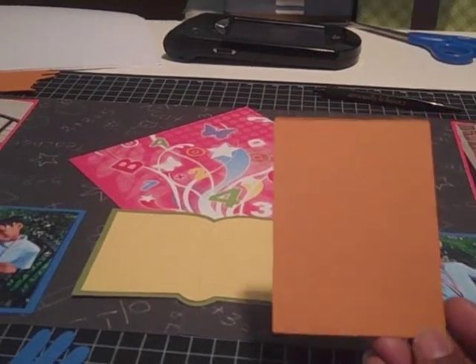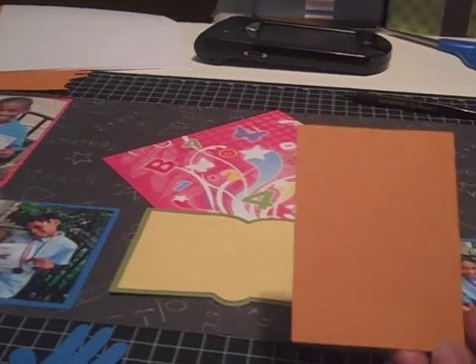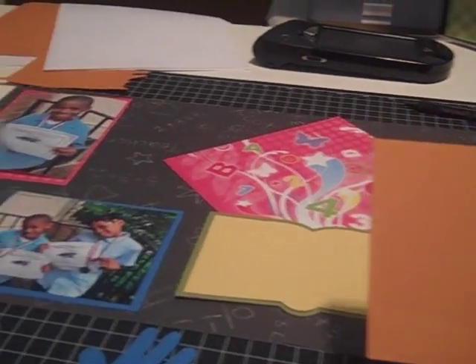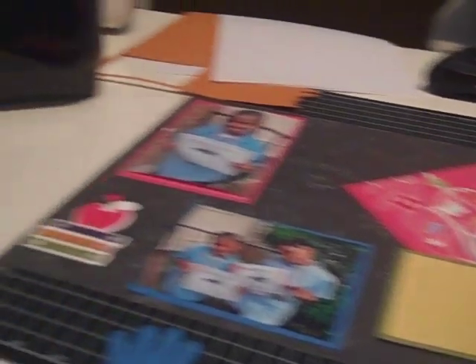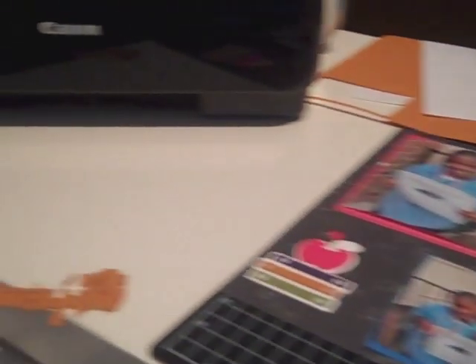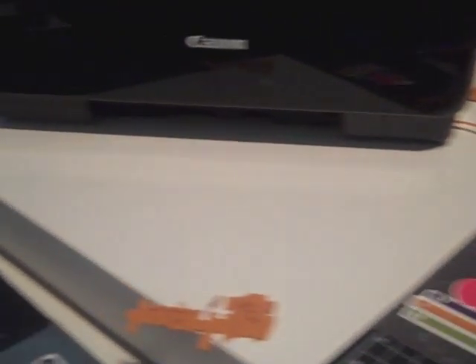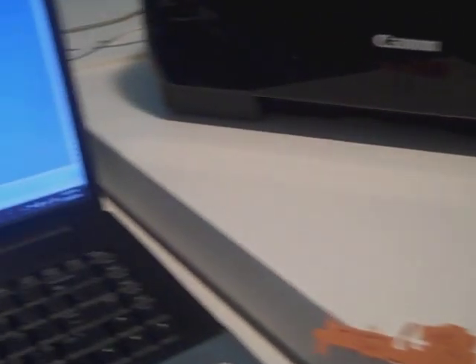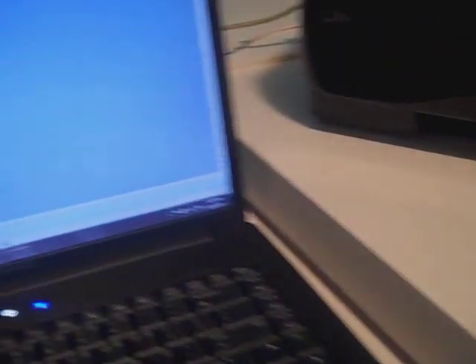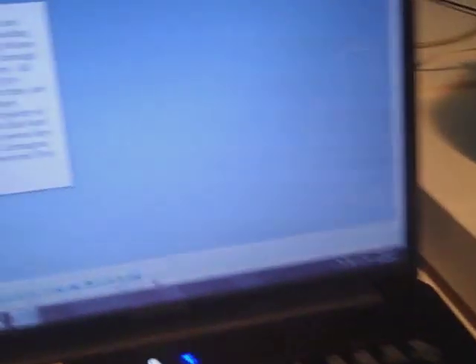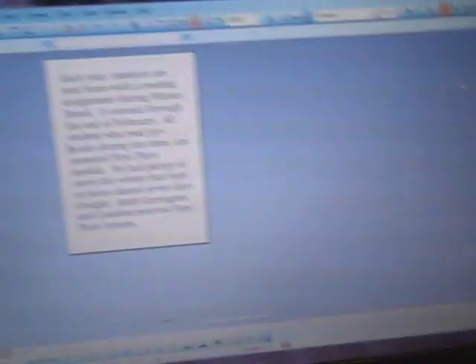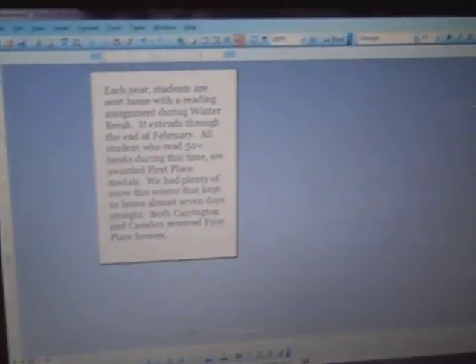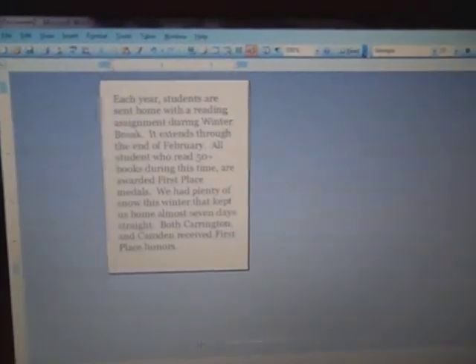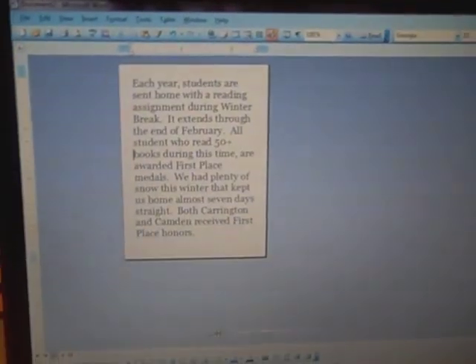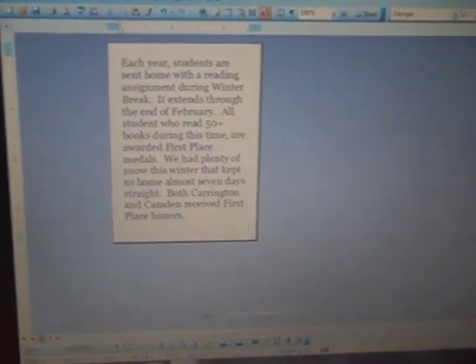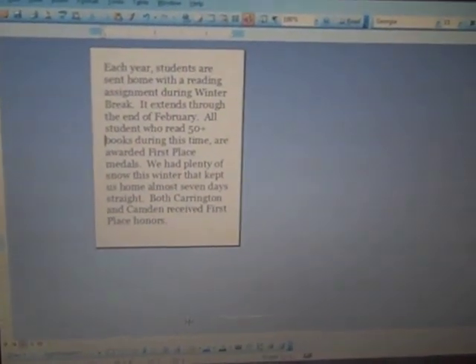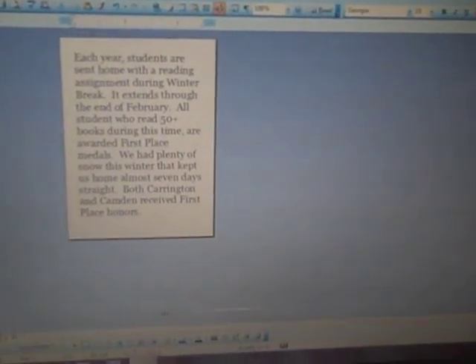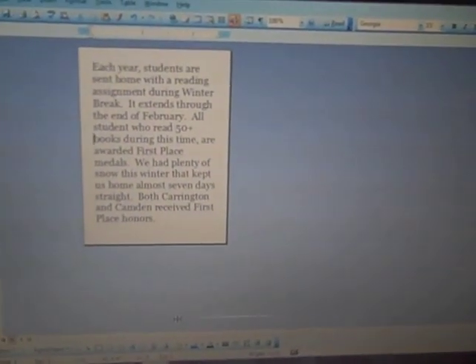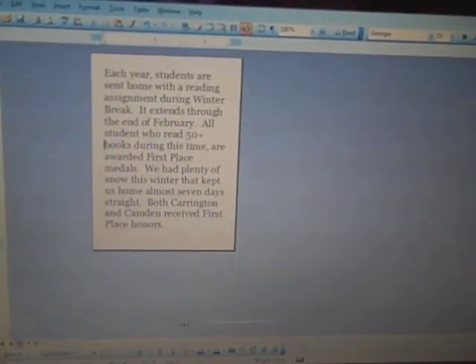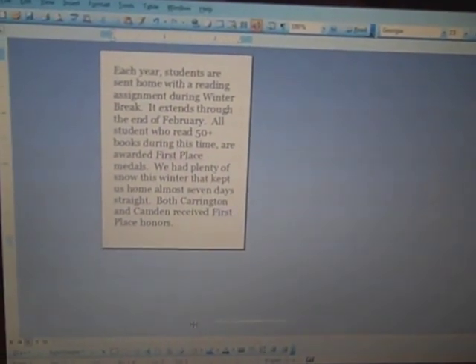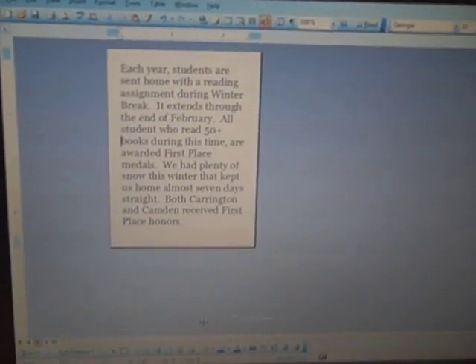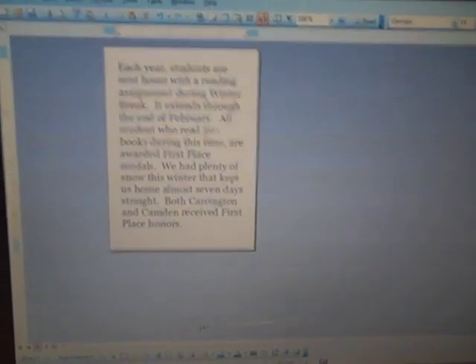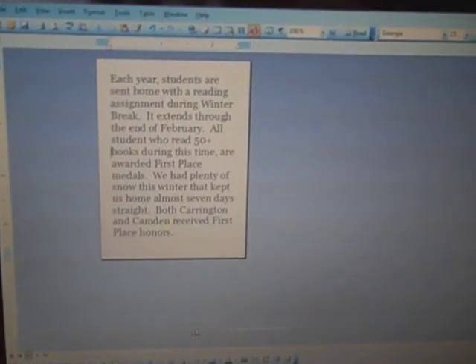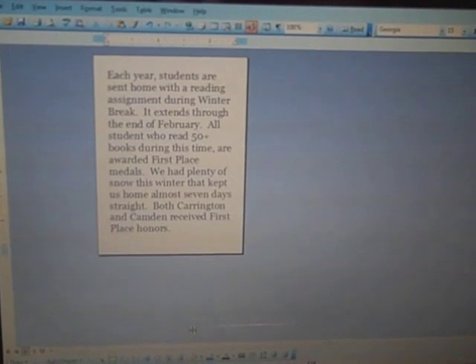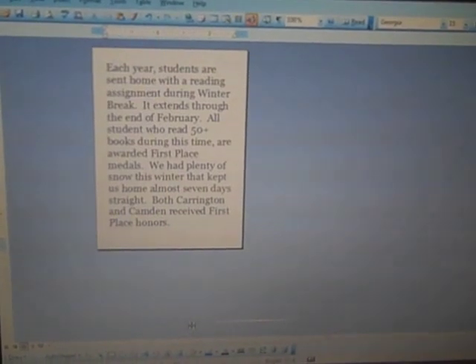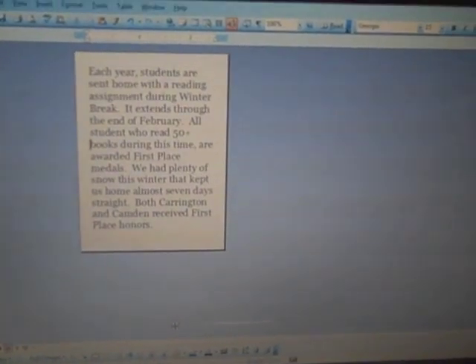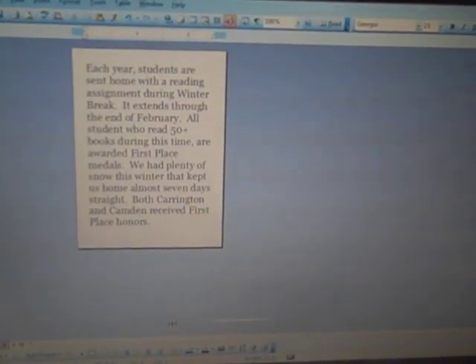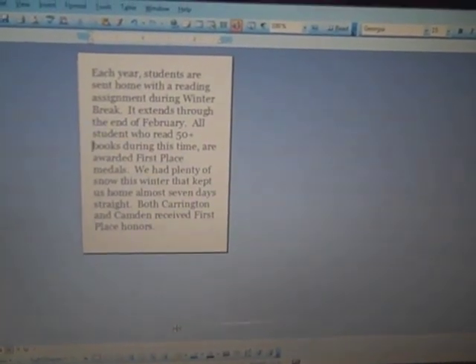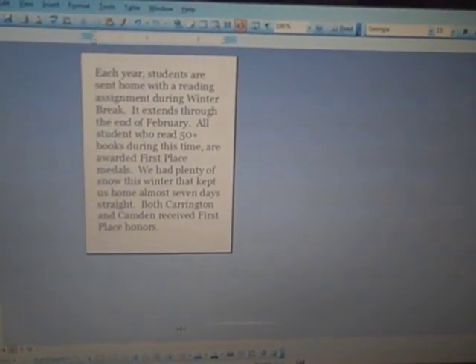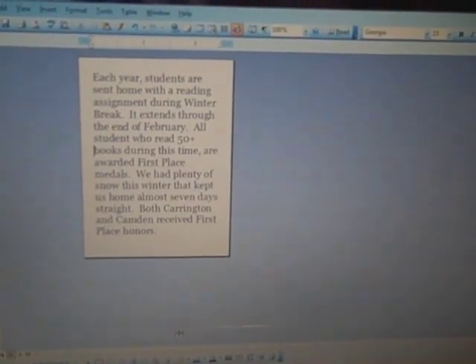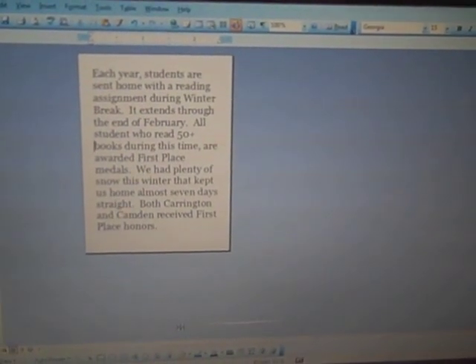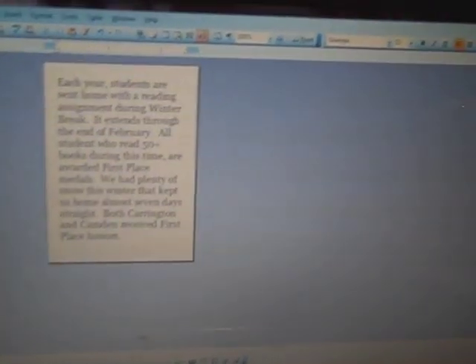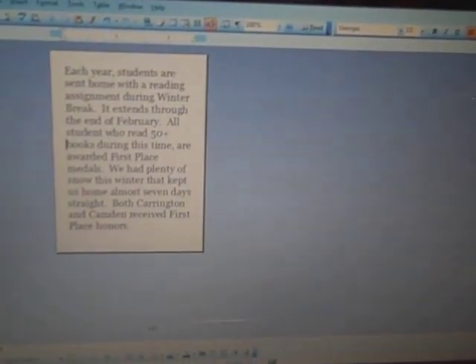Once I have my text box printed out, I go over to Microsoft Word and I make my page measurements the exact same size as my text box. So what you see on the screen is an actual paper size that's 3 inches wide by 4 inches tall.